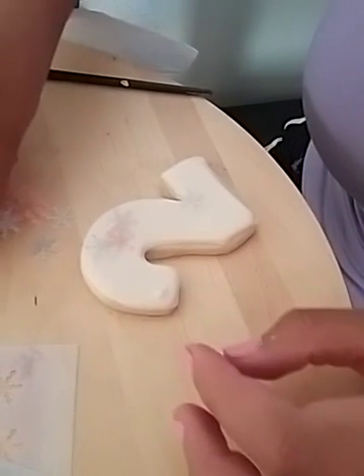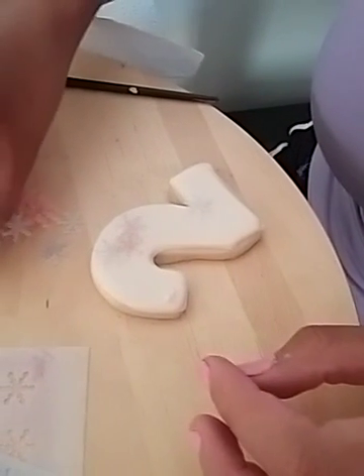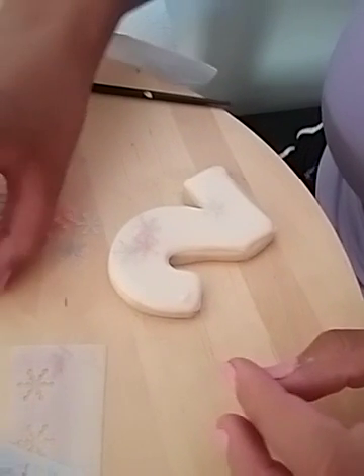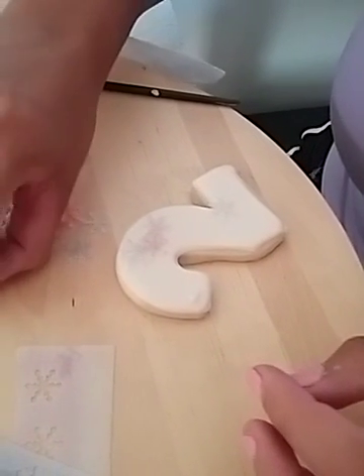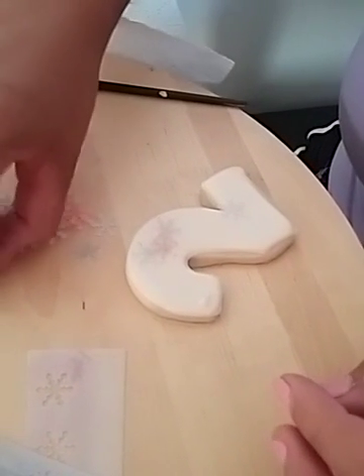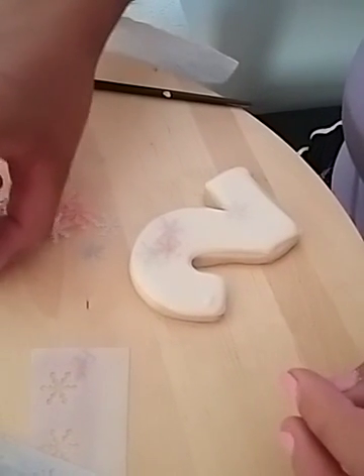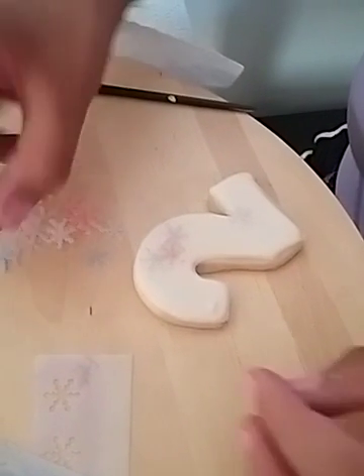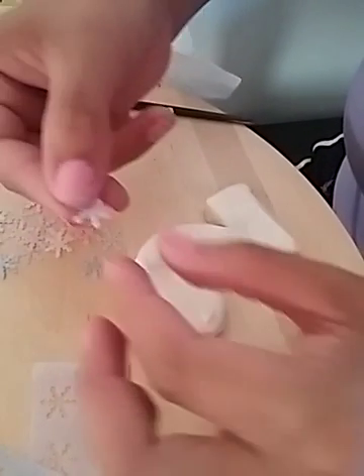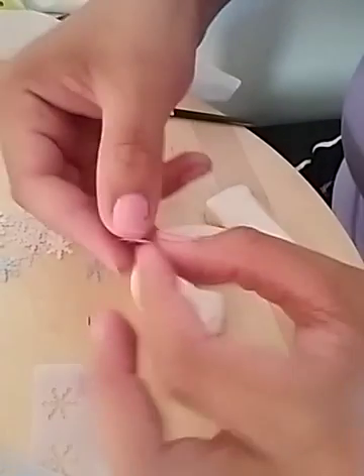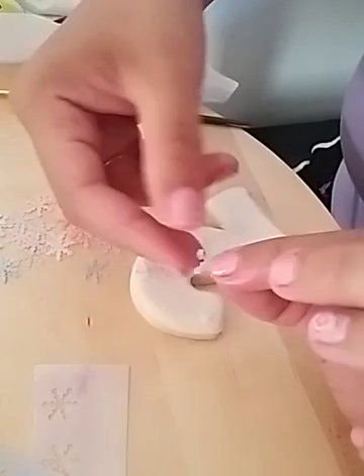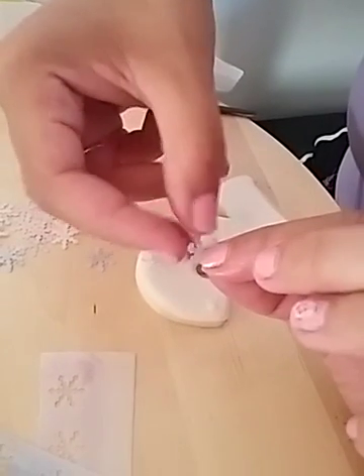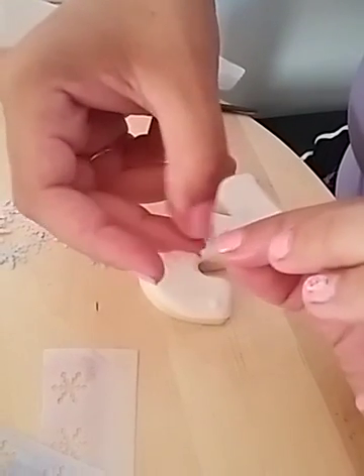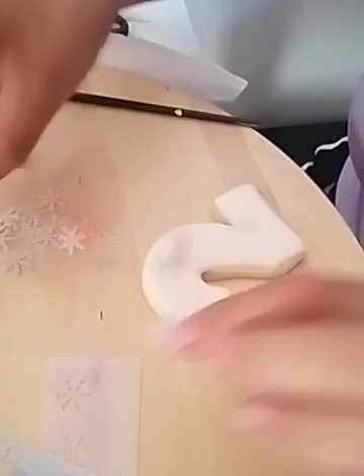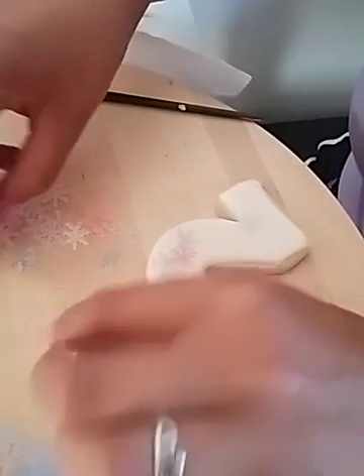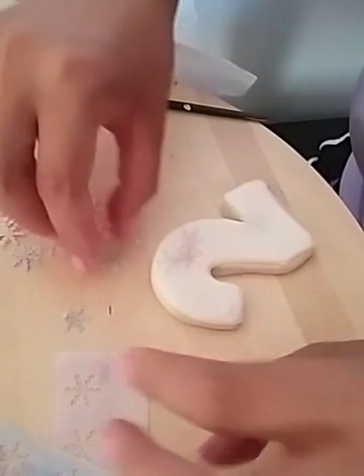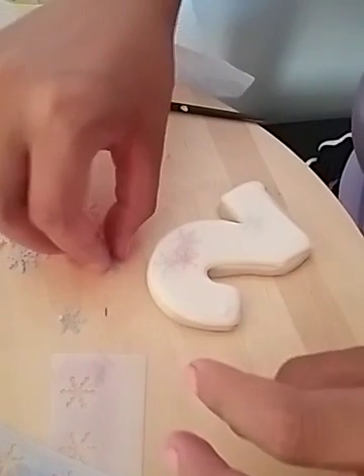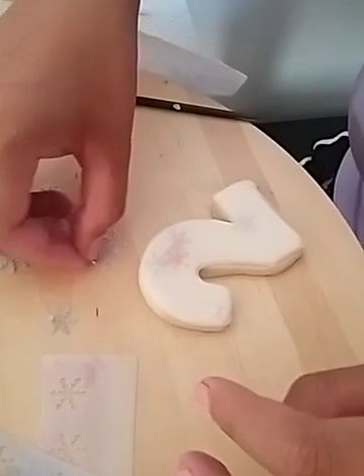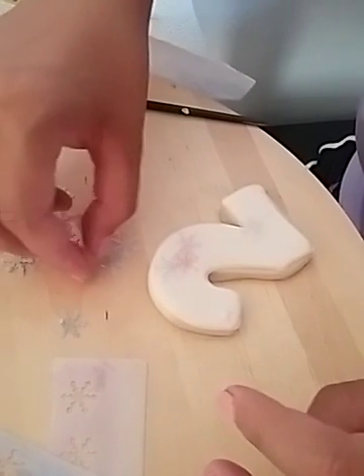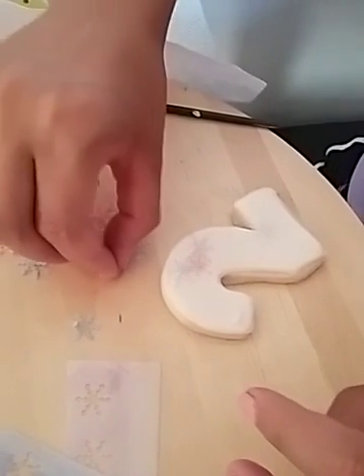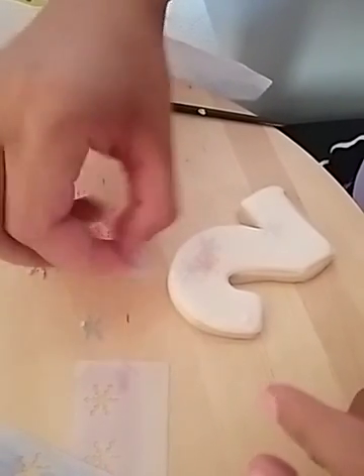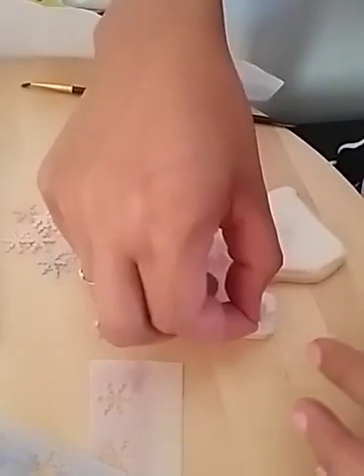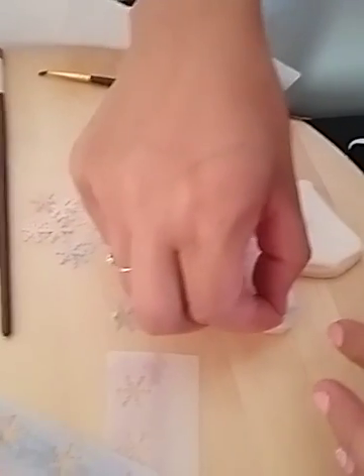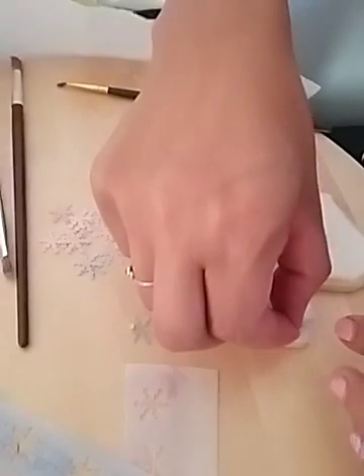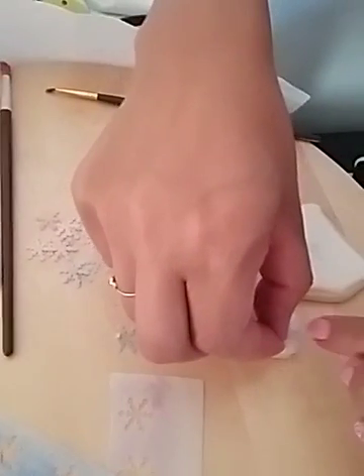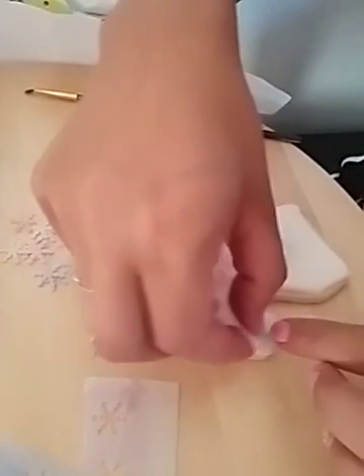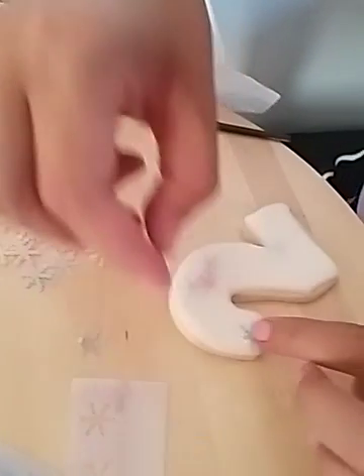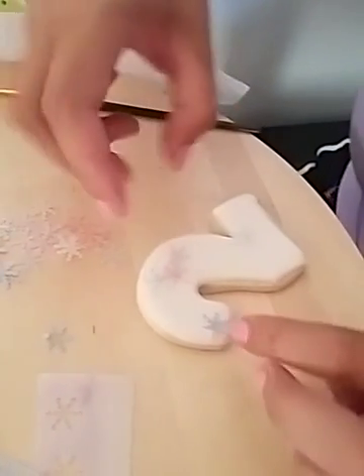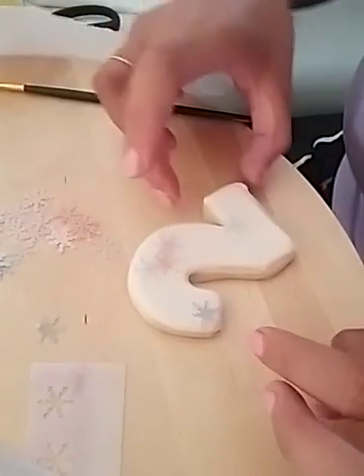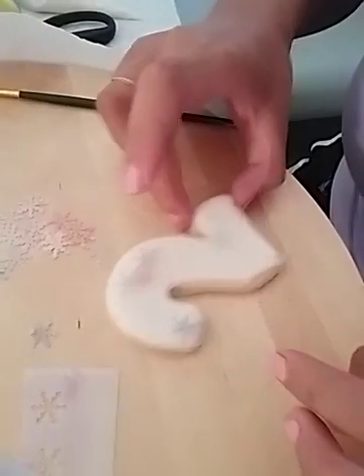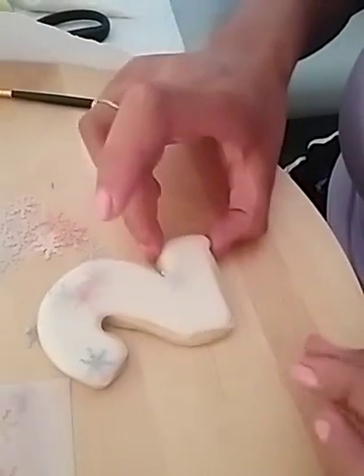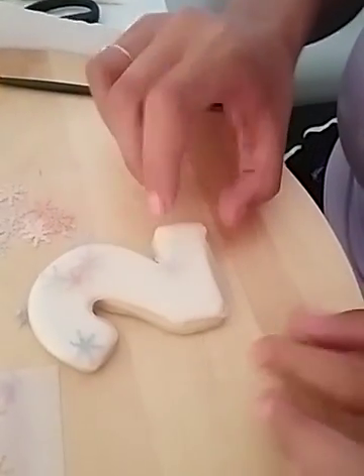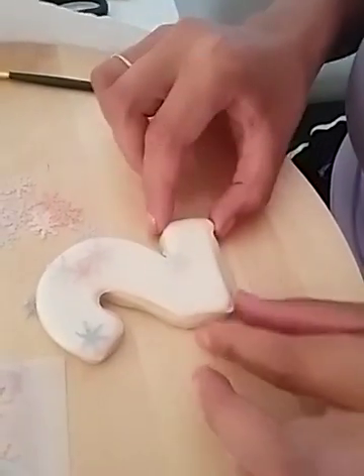You can do this with edible glue. I'm doing it with a little bit of royal icing just because I really want to make sure they stay there.